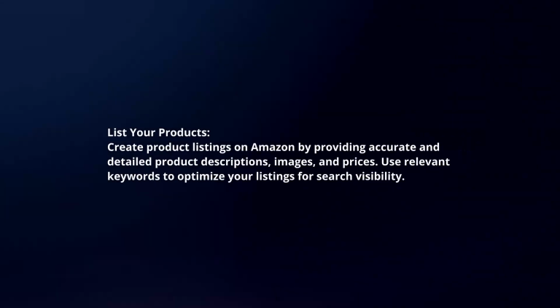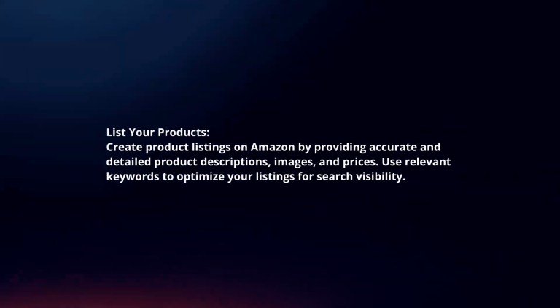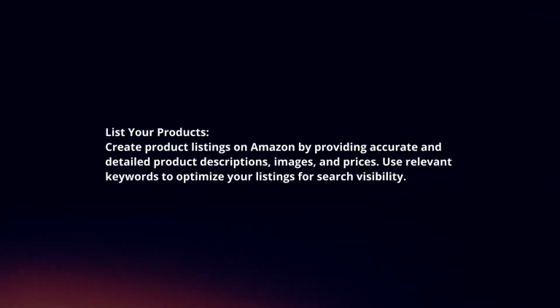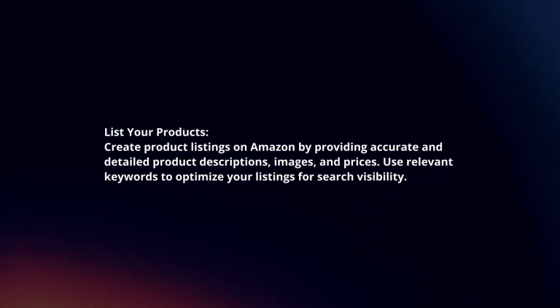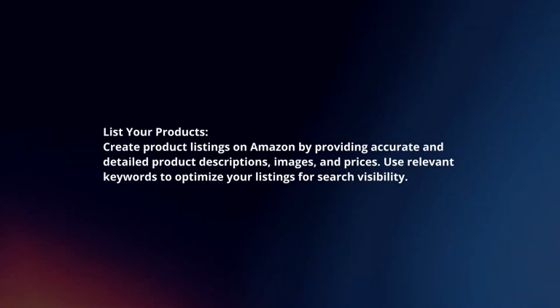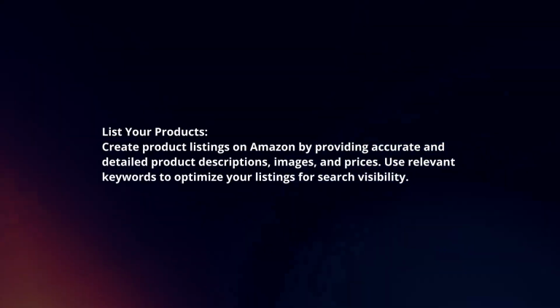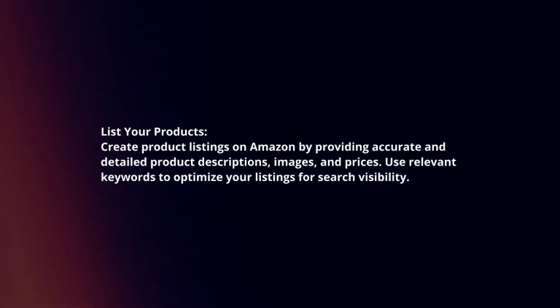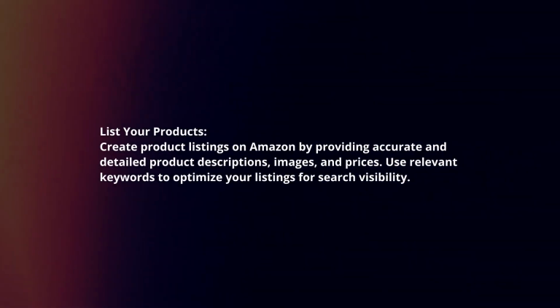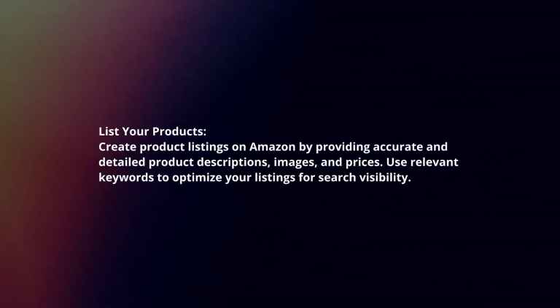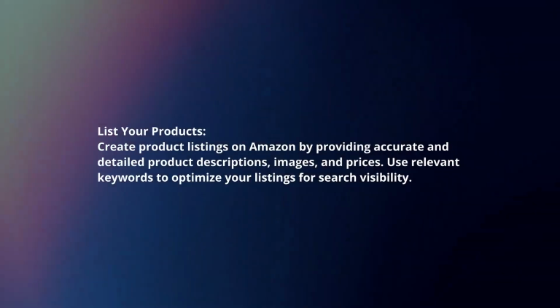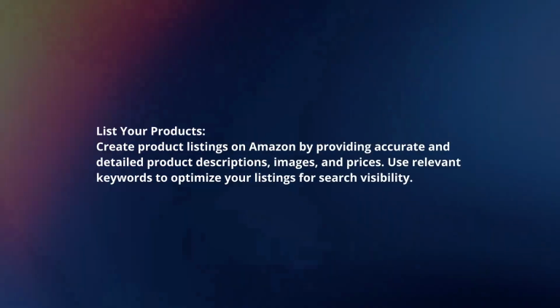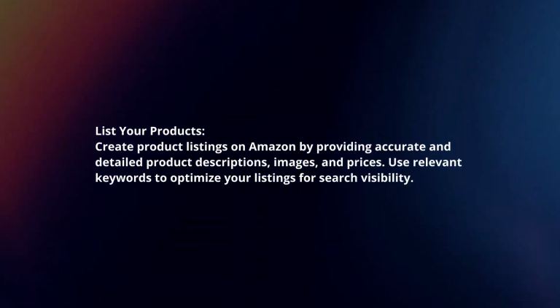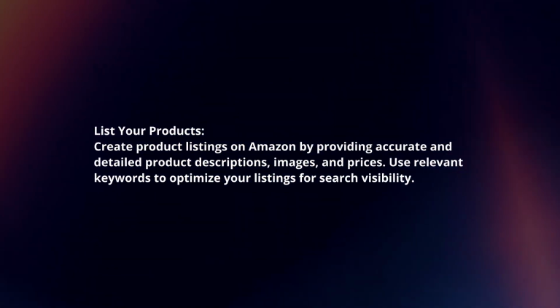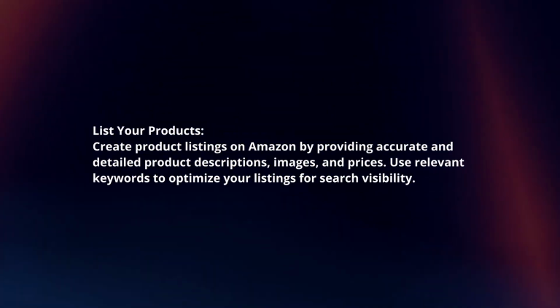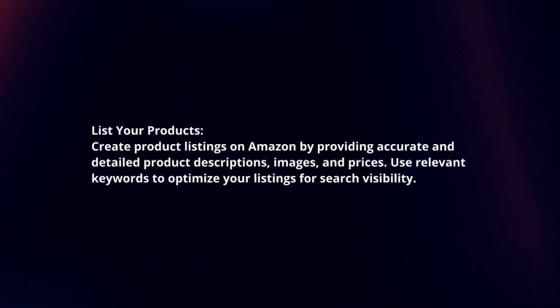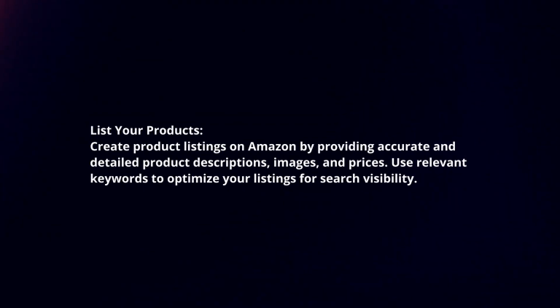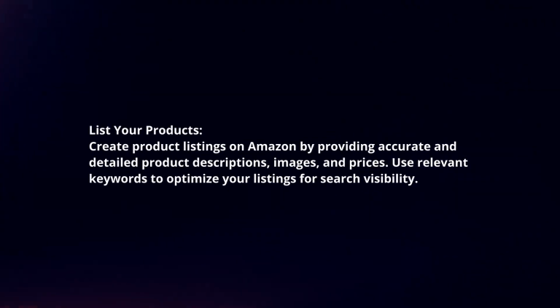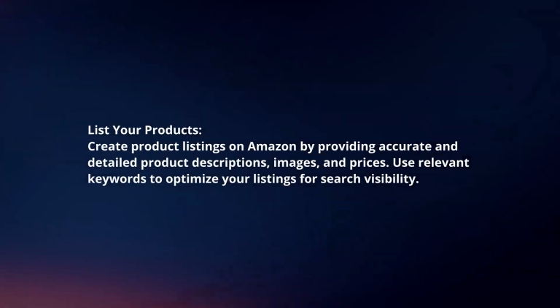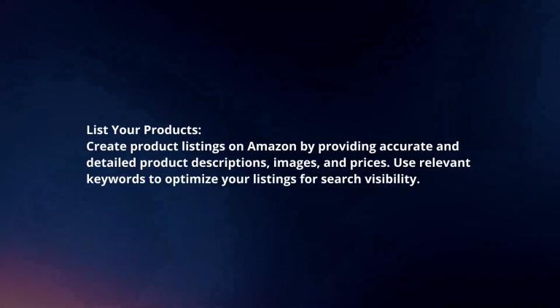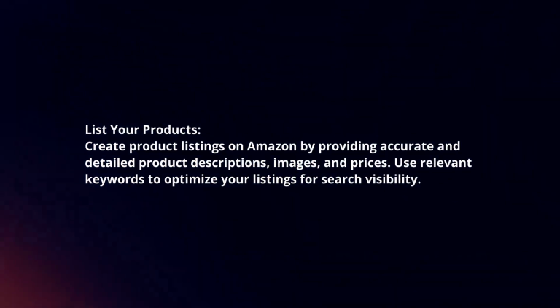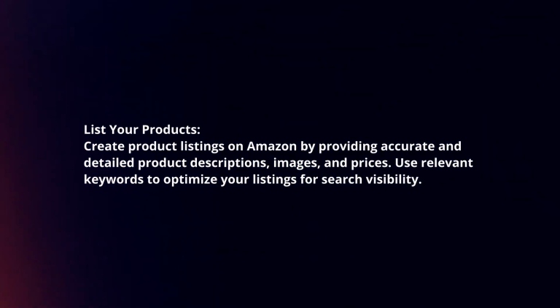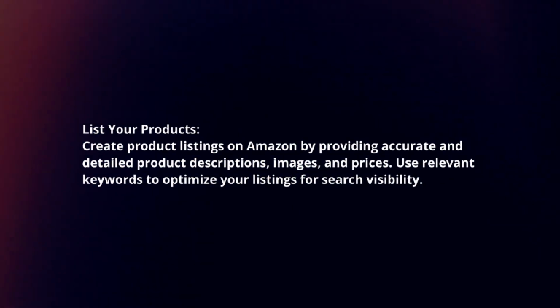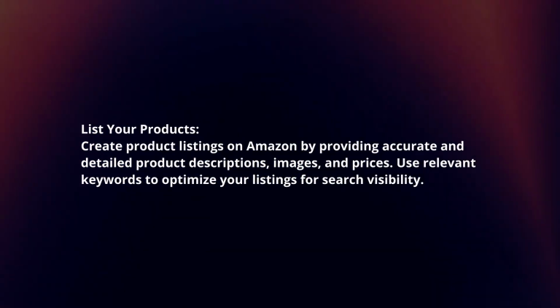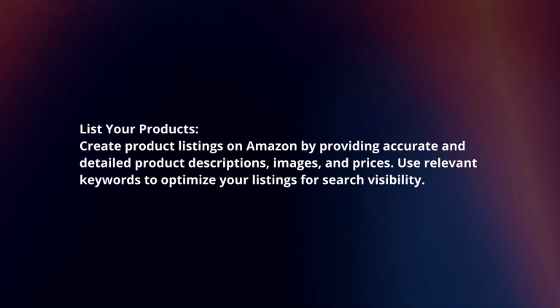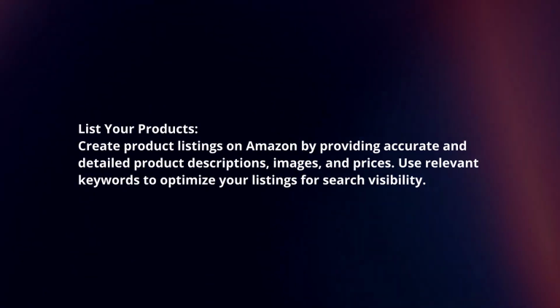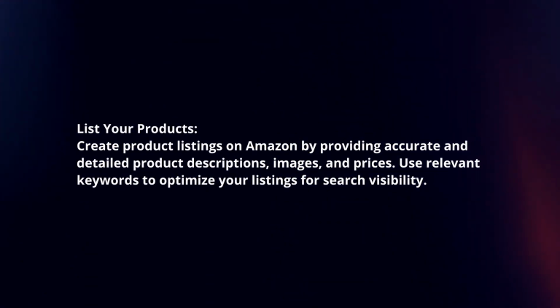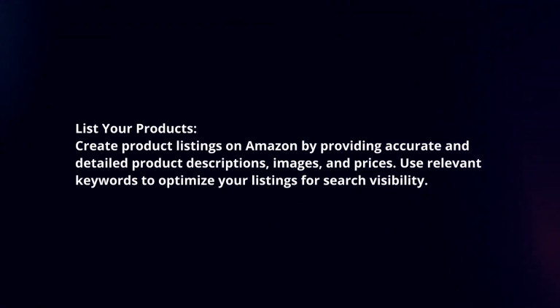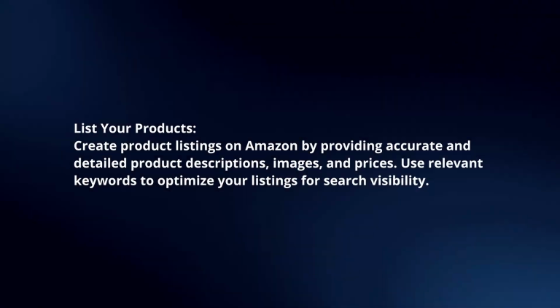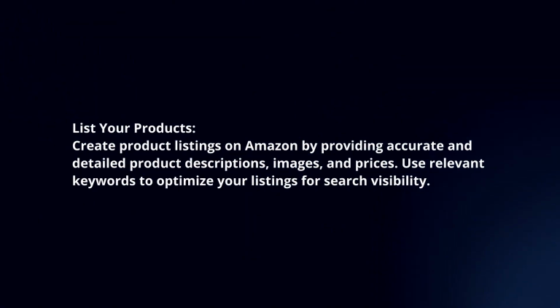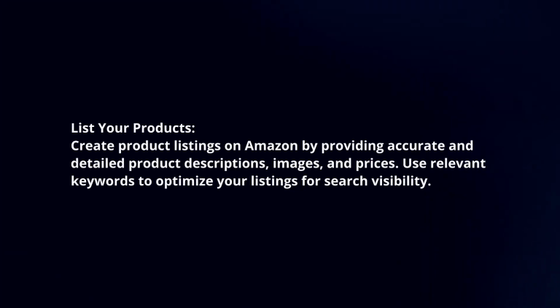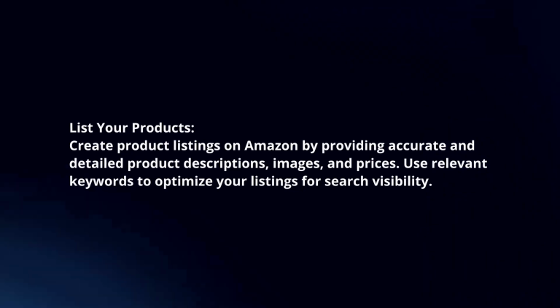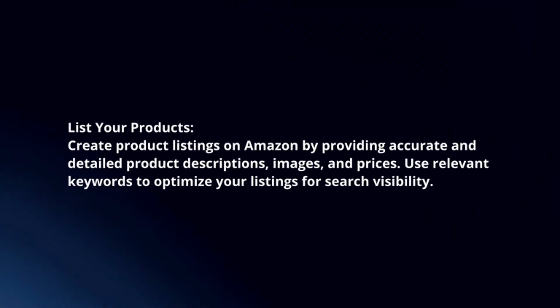List your products. Create product listings on Amazon by providing accurate and detailed product descriptions, images, and prices. Use relevant keywords to optimize your listings for search visibility.